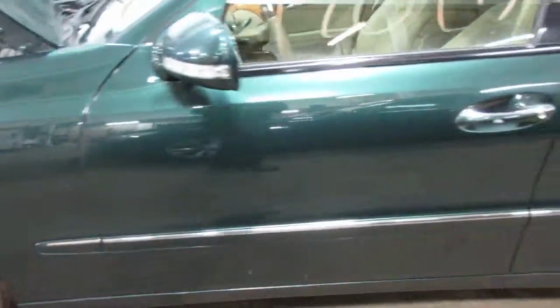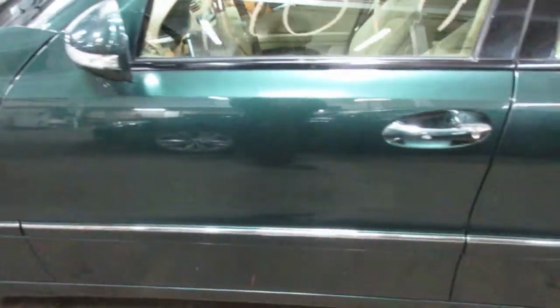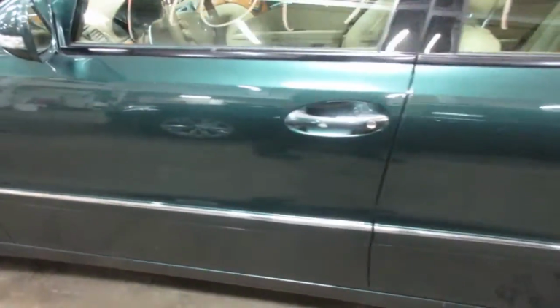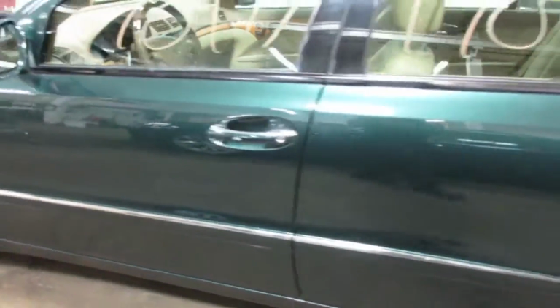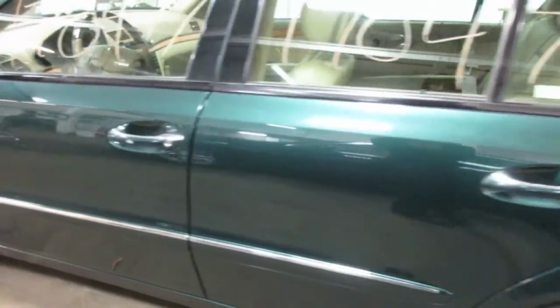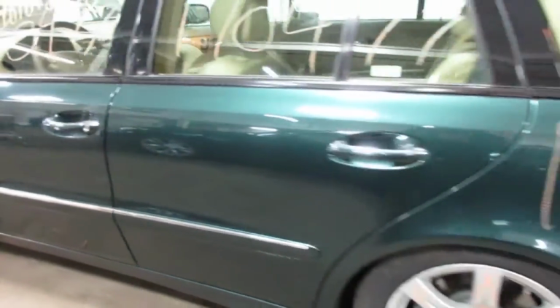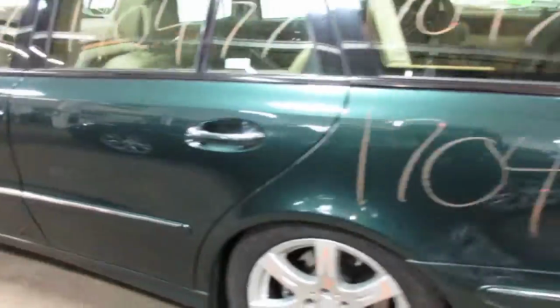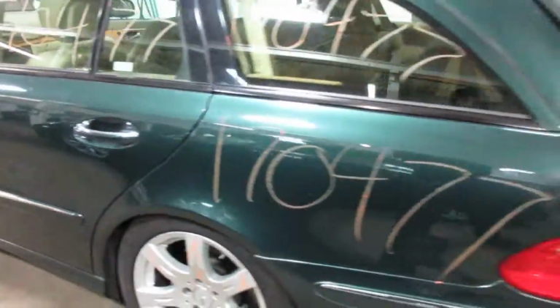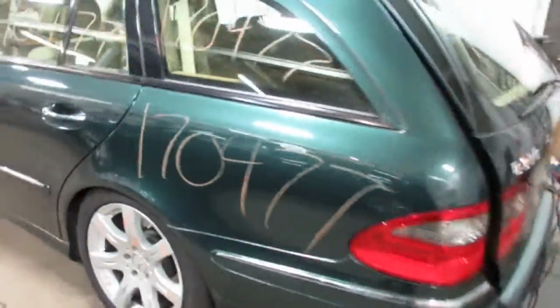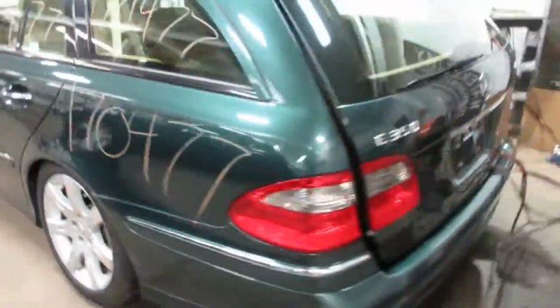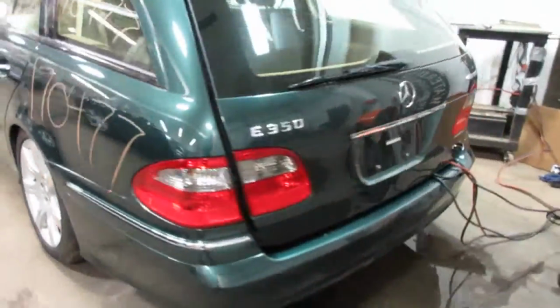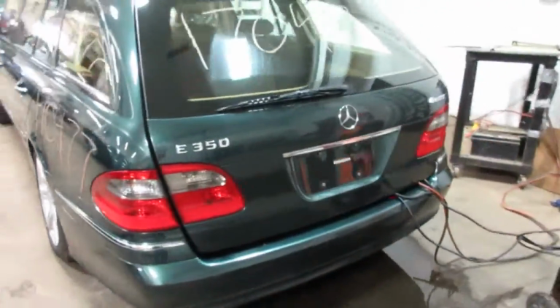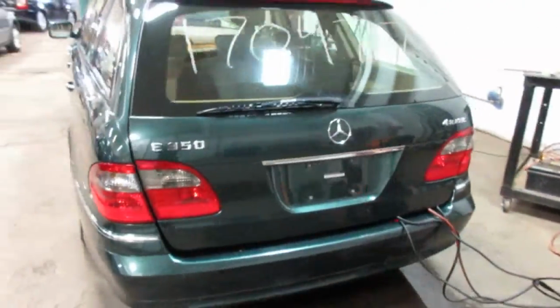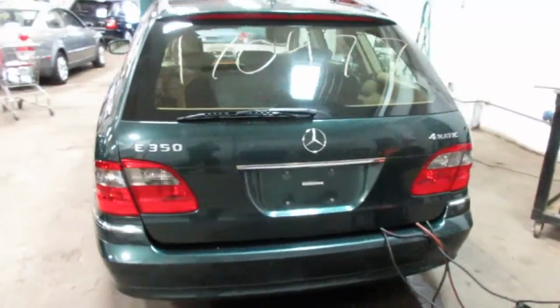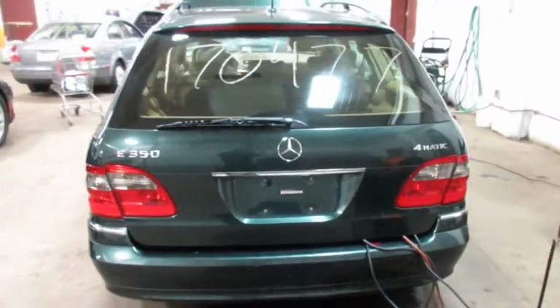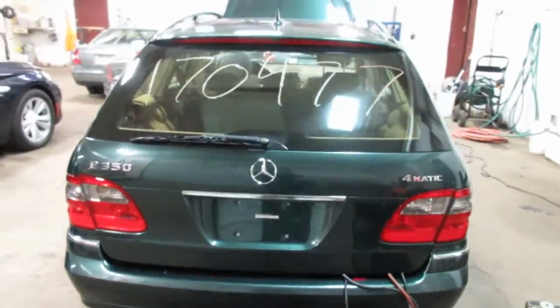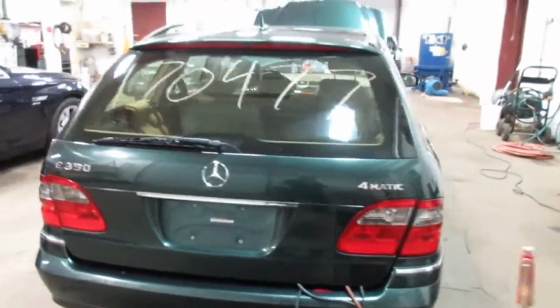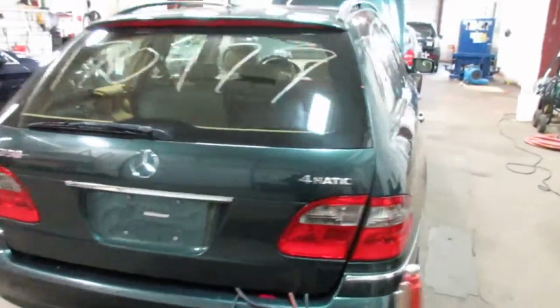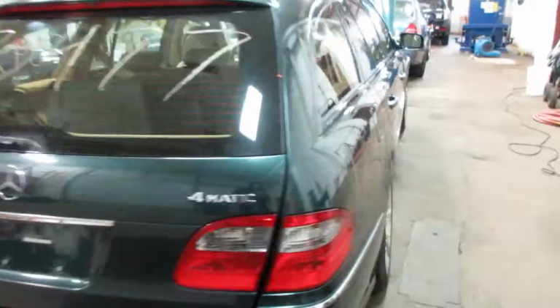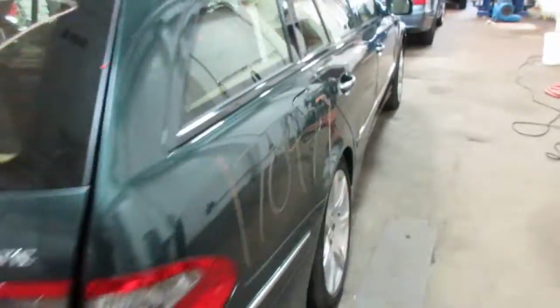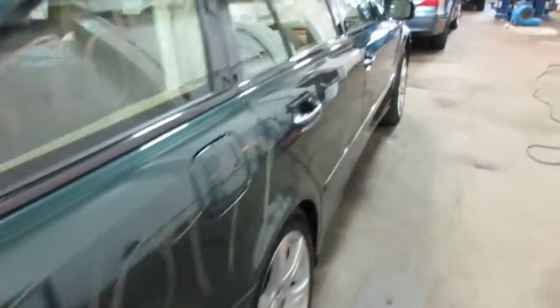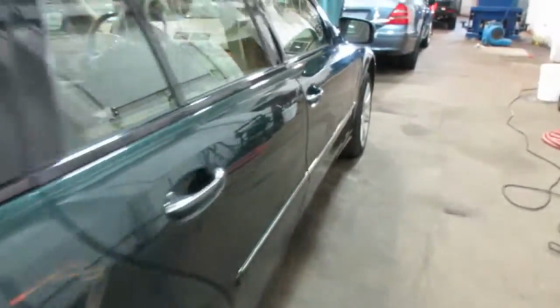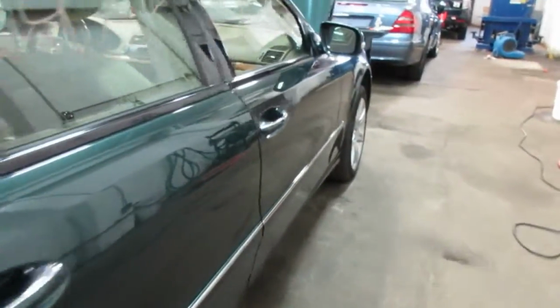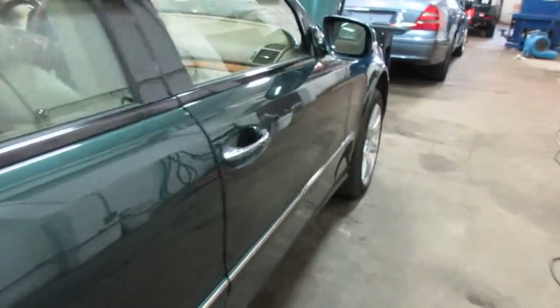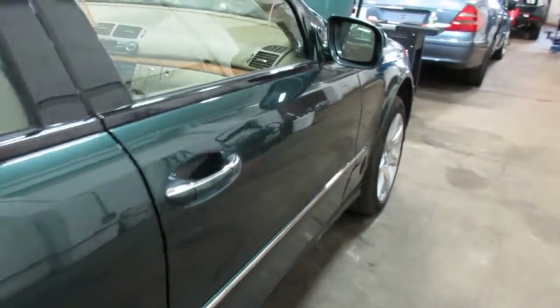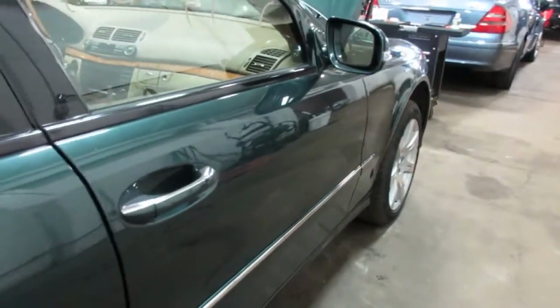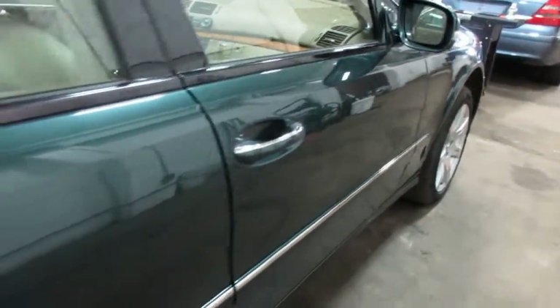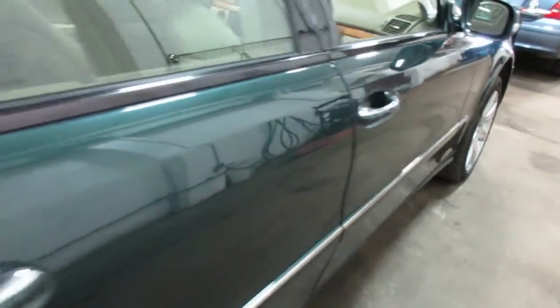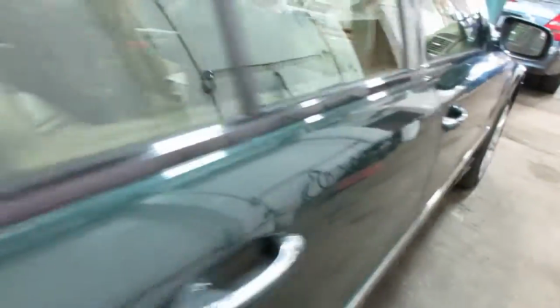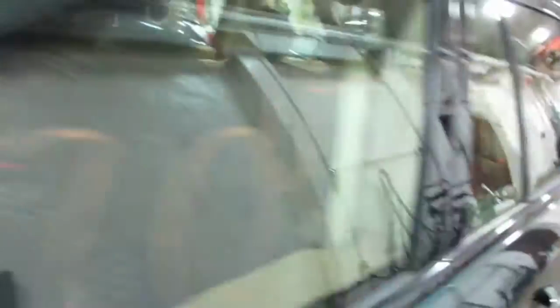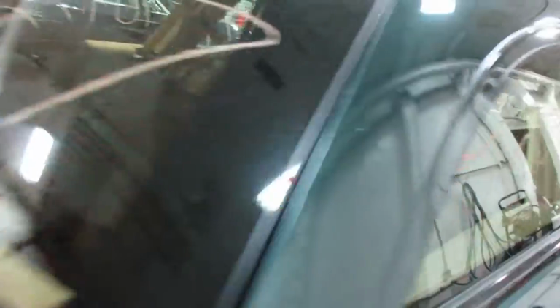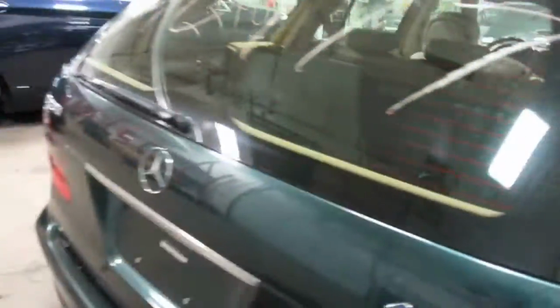Got a lot of nice body parts on this vehicle. Very nice rear deck lid, rear bumper, rear taillights. Very nice passenger side parts as well. Let me take you around to the interior here.